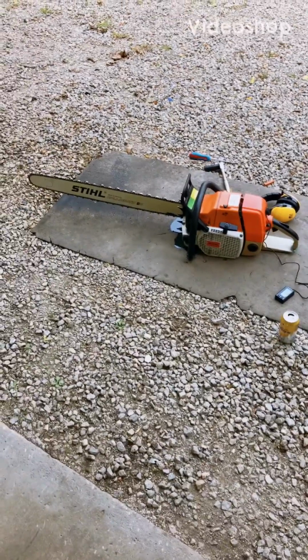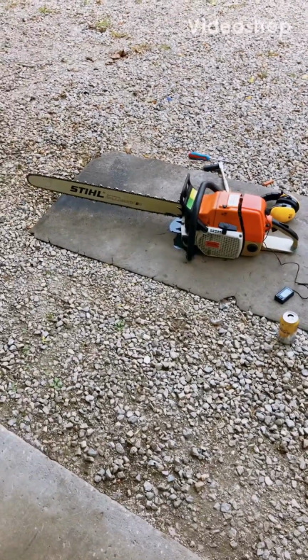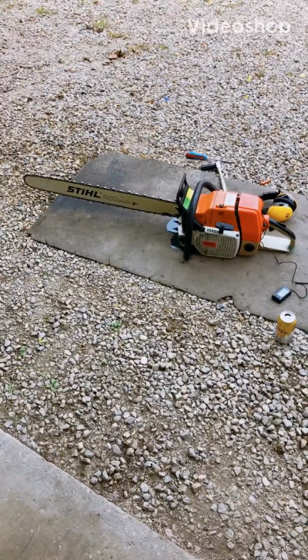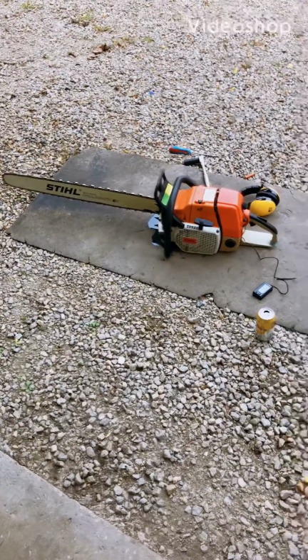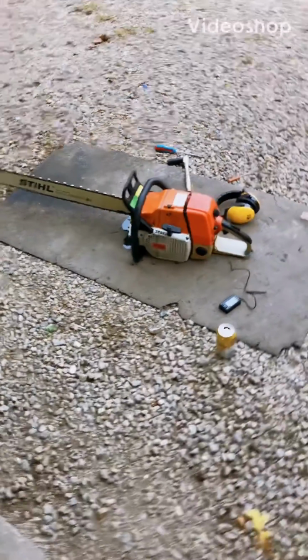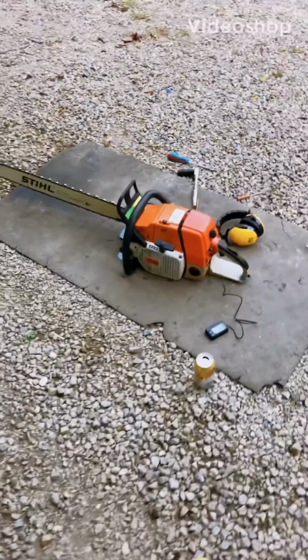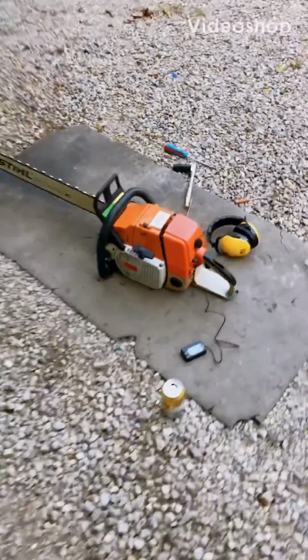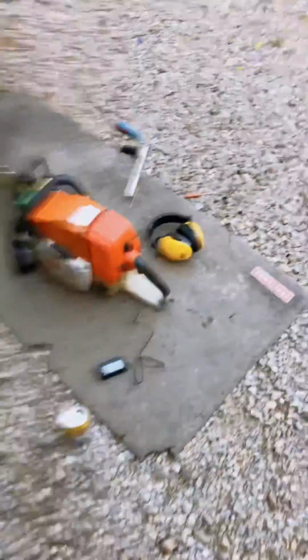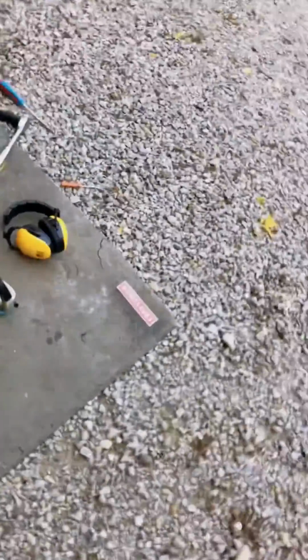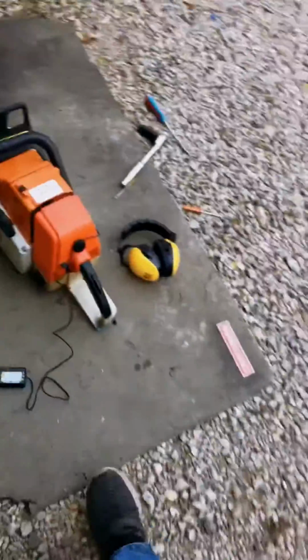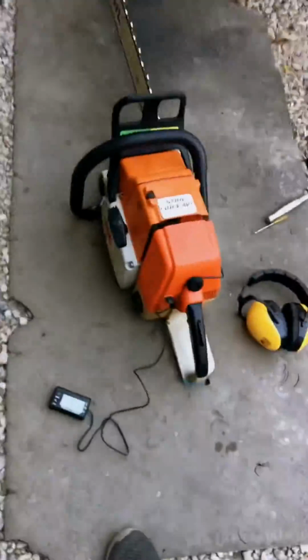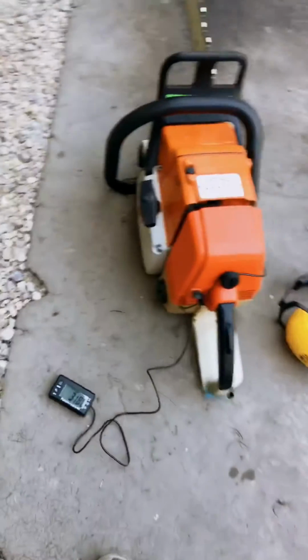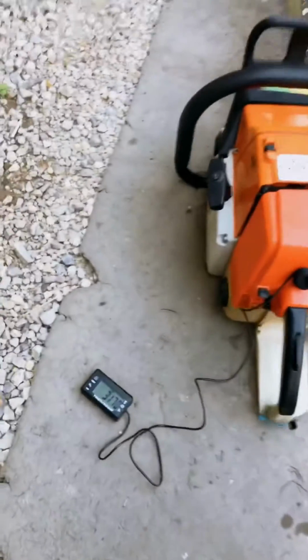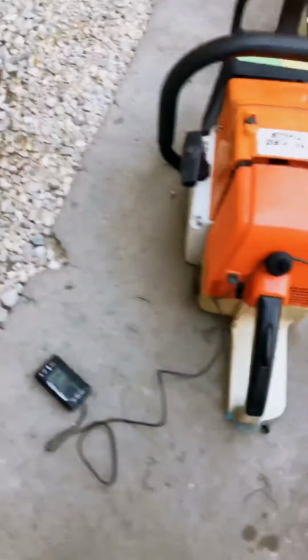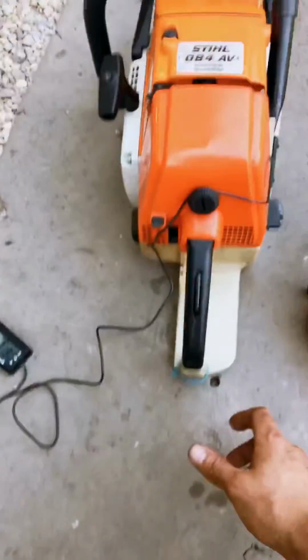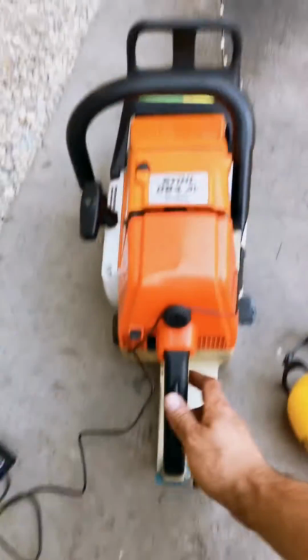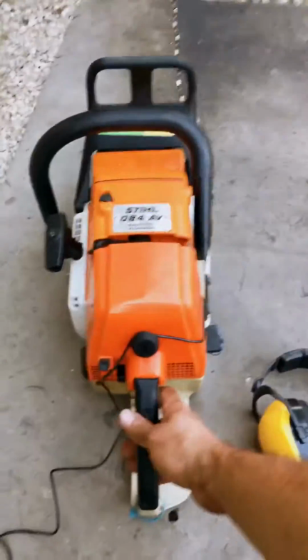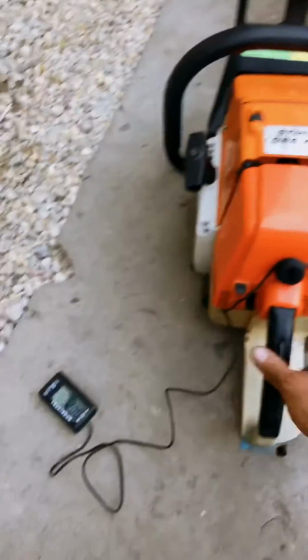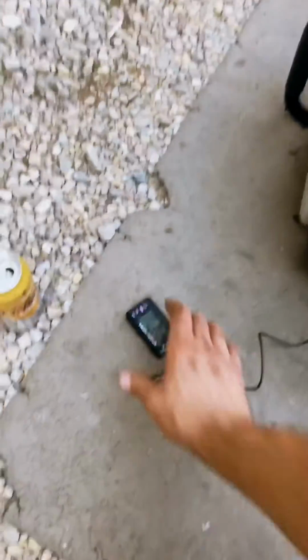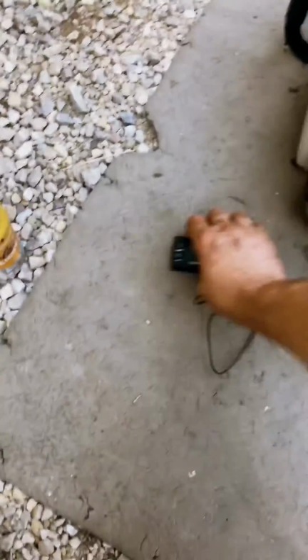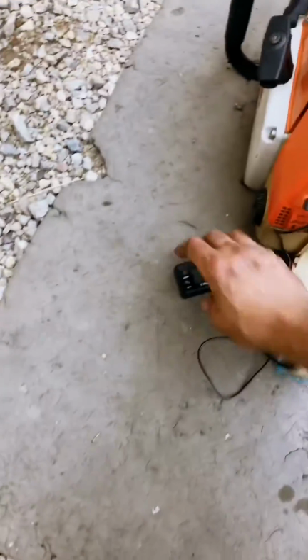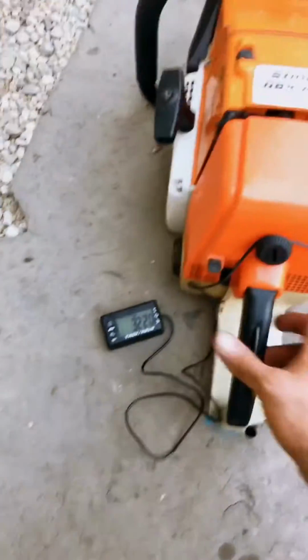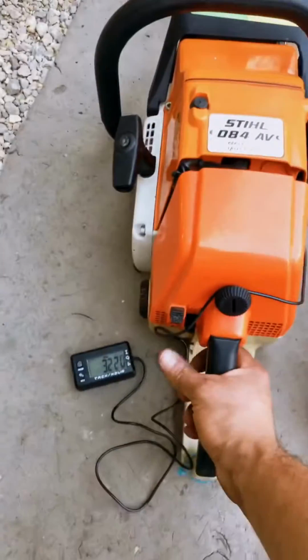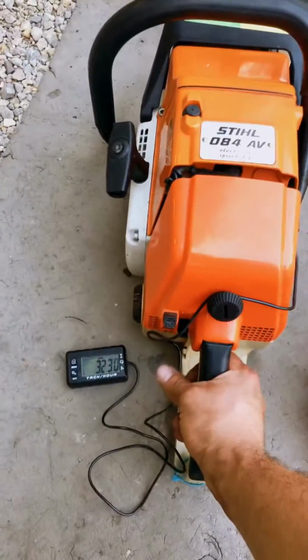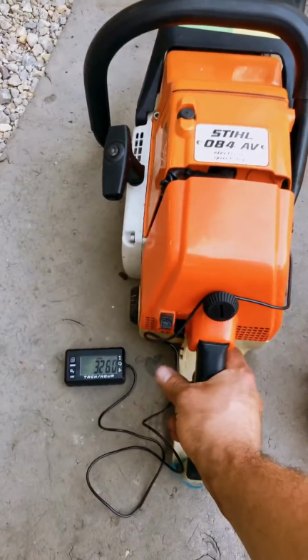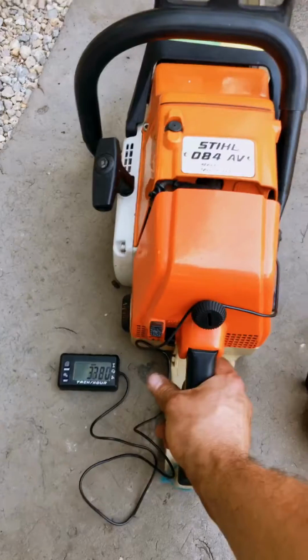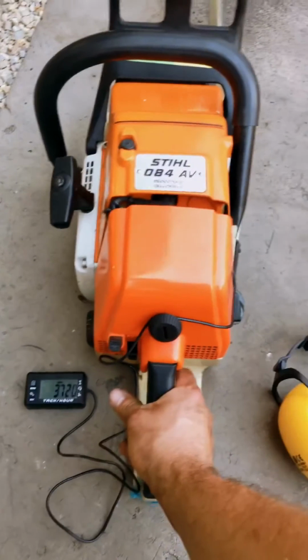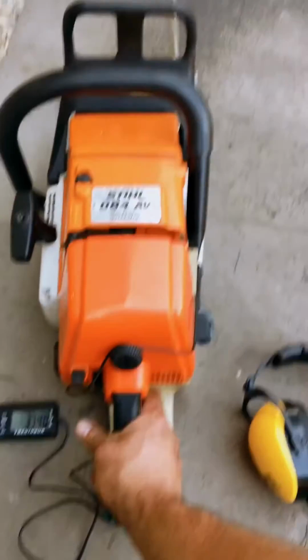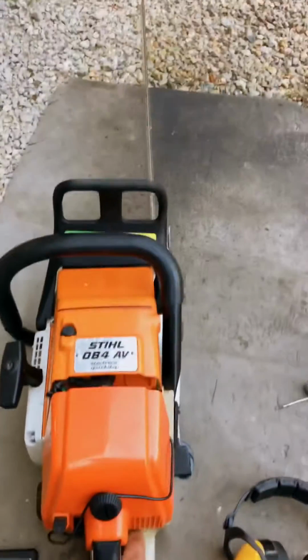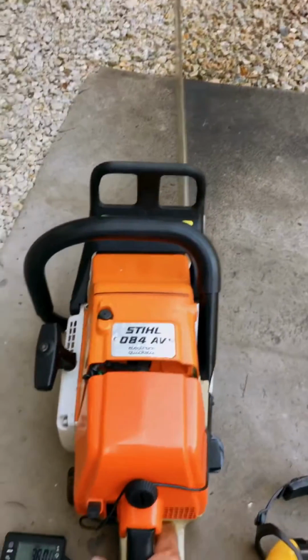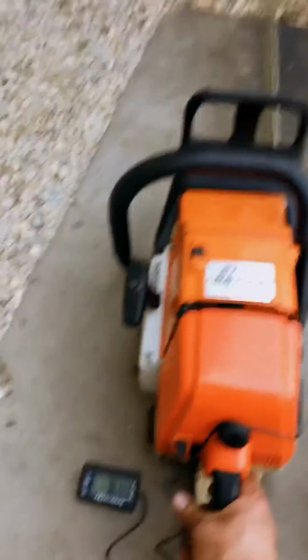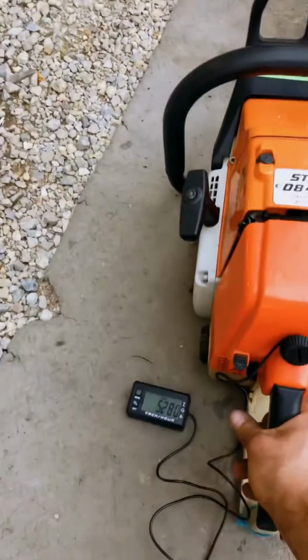Our 084 is all warmed up and ready. I've already set the load jet and set the idle. You can see on the mat how much bar oil was there and how long it took to warm up. You want to warm it up slowly.